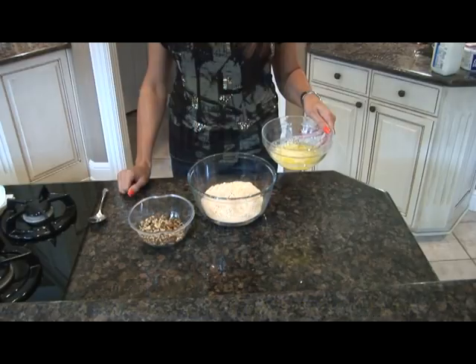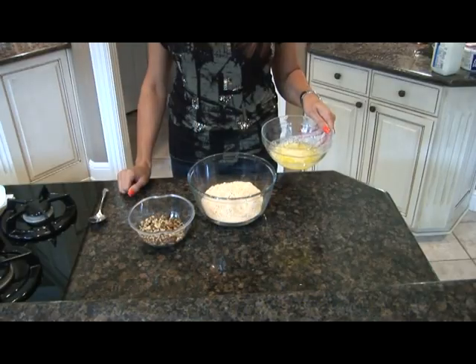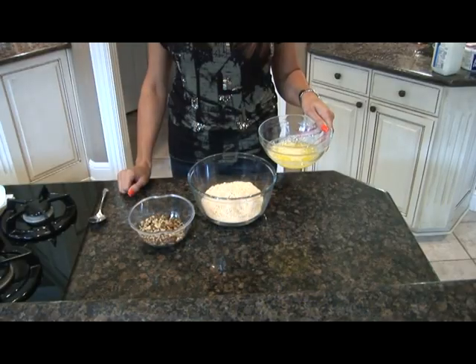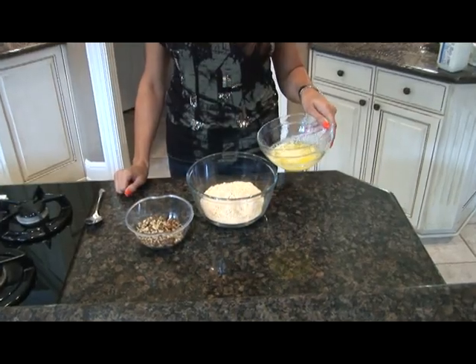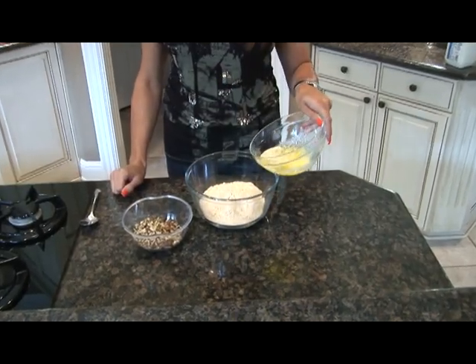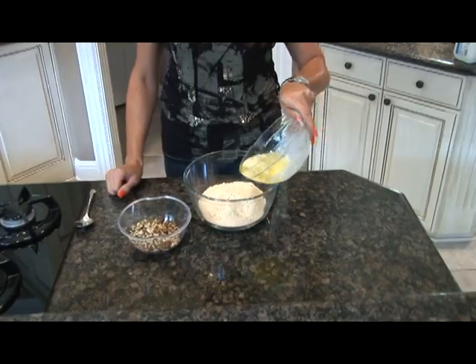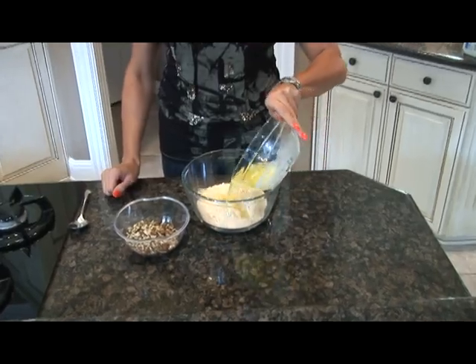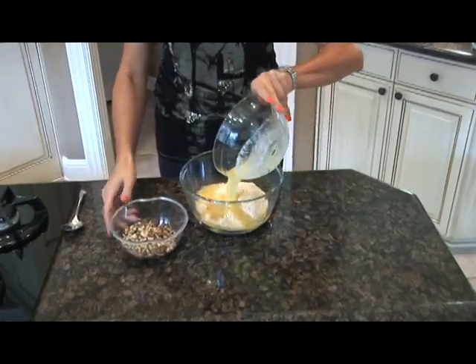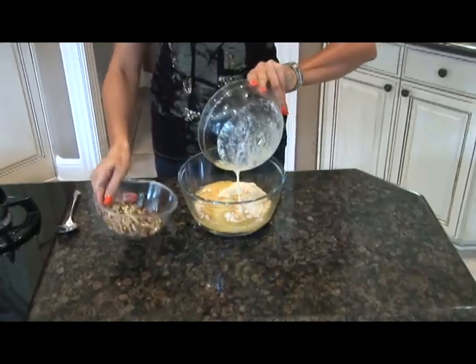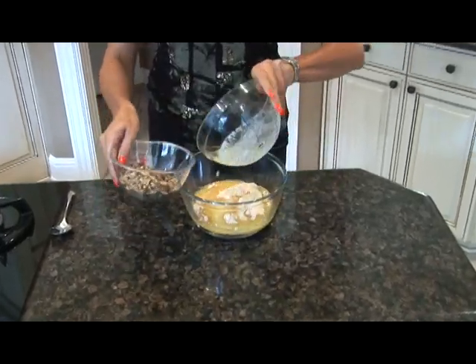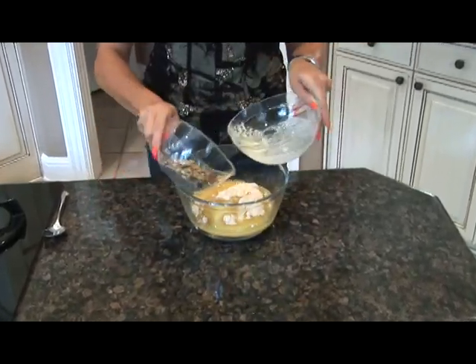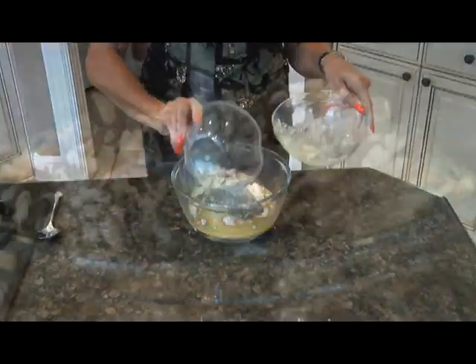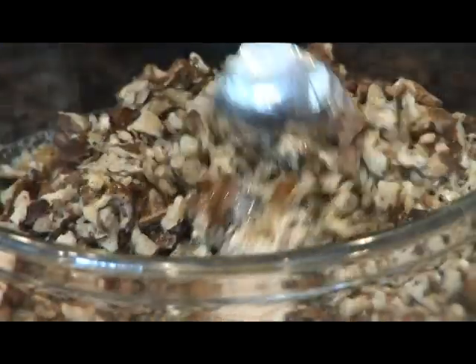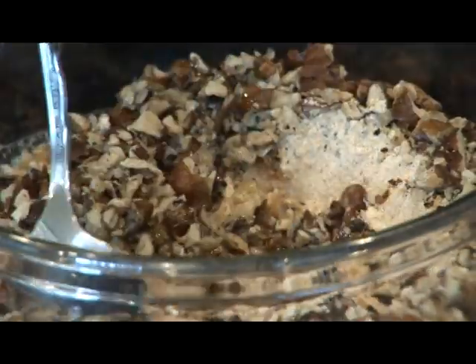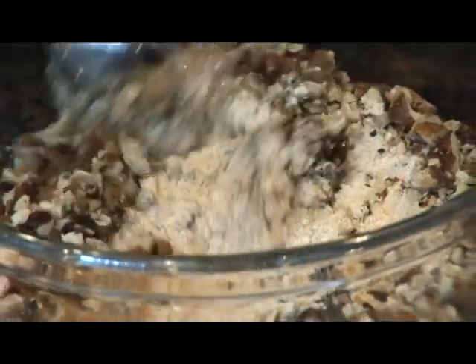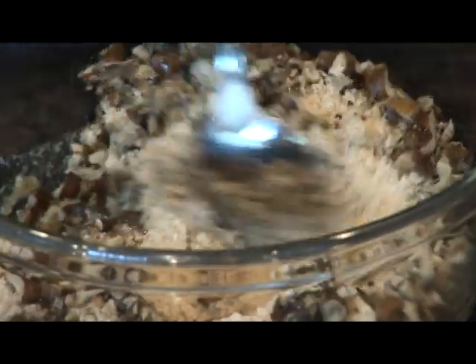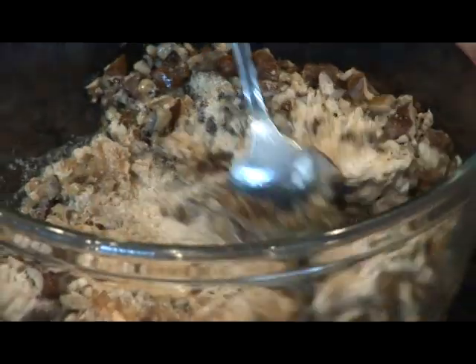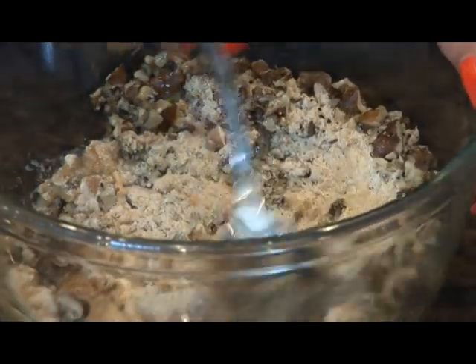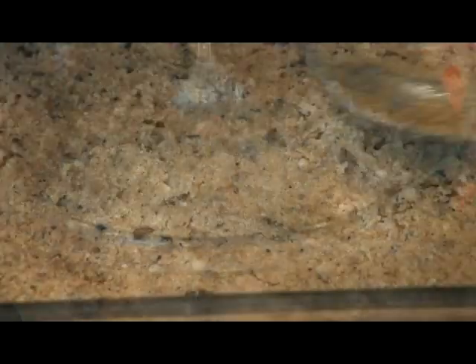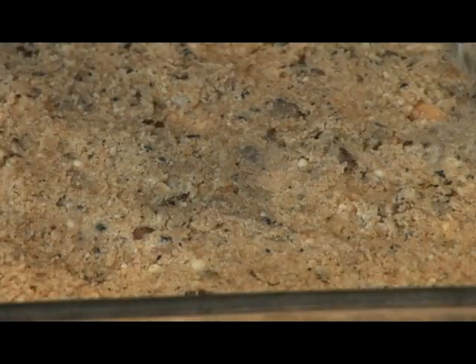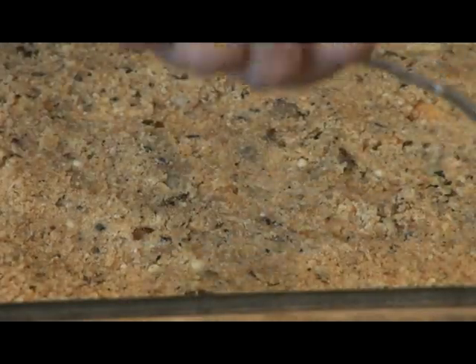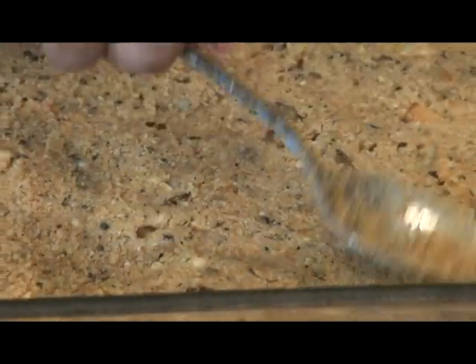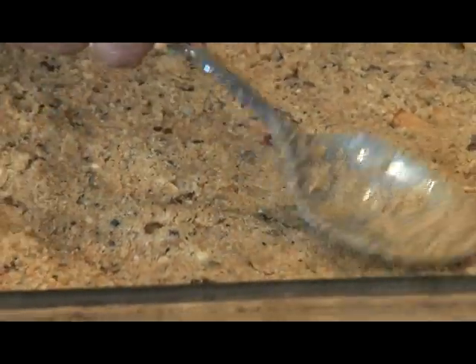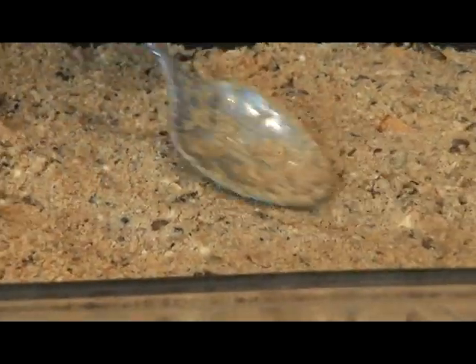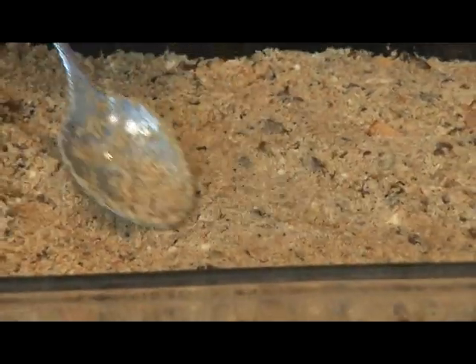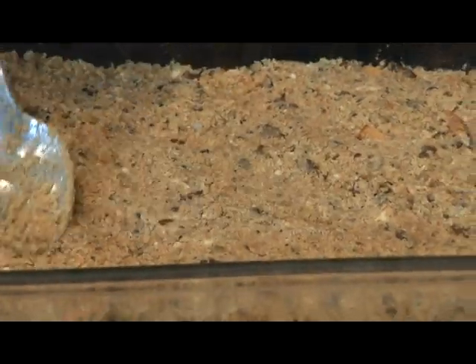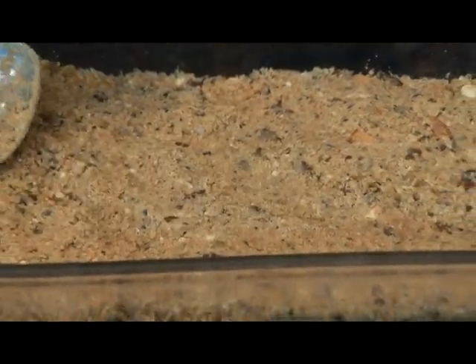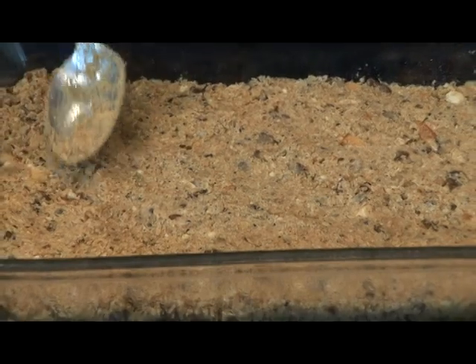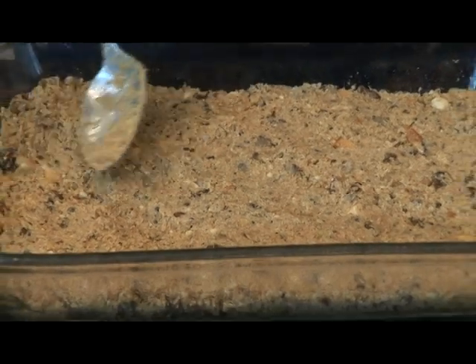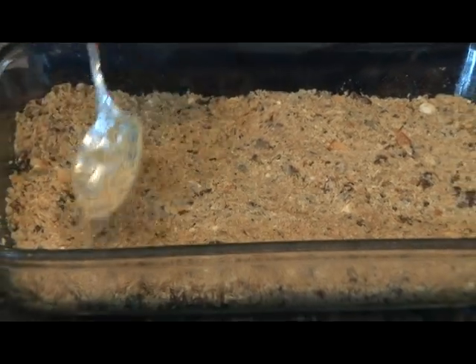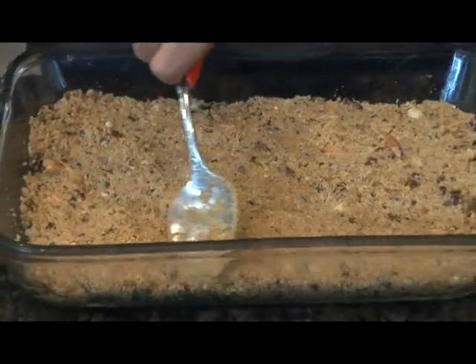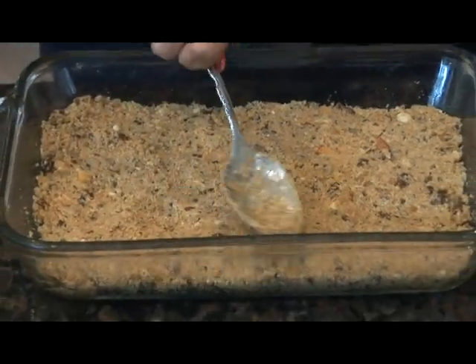First, mix together the Nilla wafers, the melted butter, and the pecans. Next, press the mixture into the bottom of an oven-safe dish and bake this at 325 for 8 minutes.